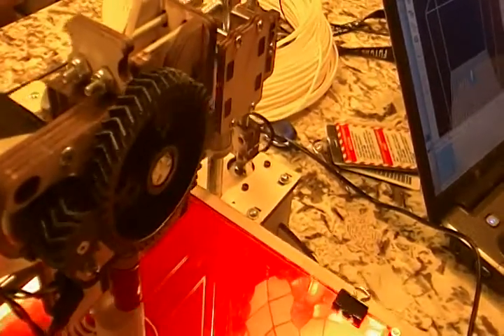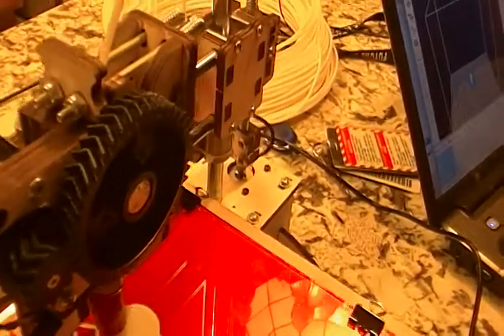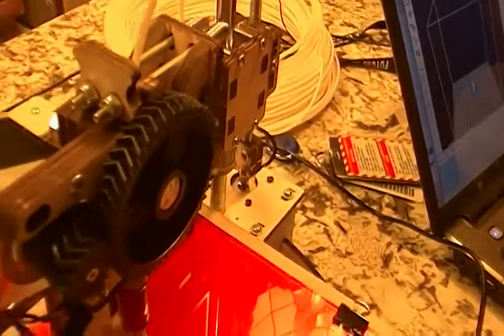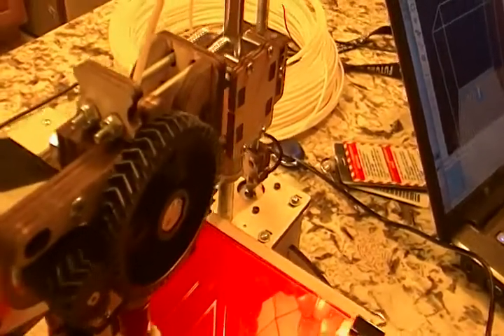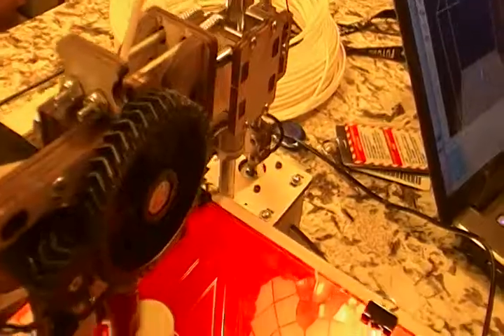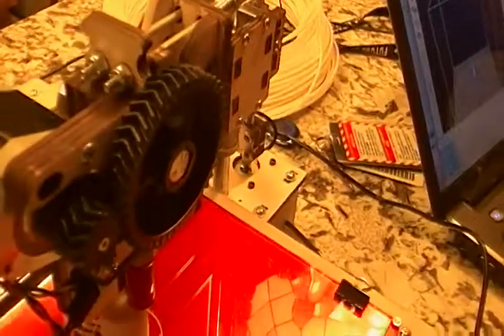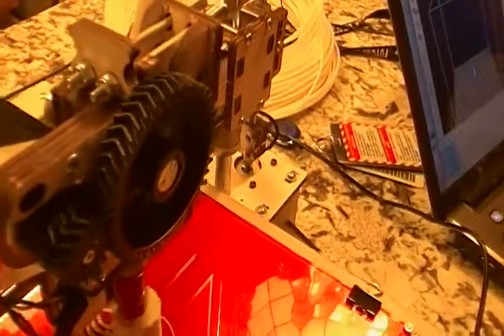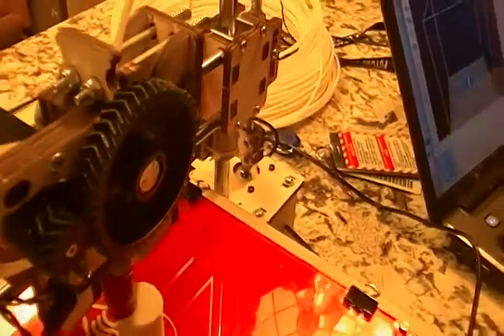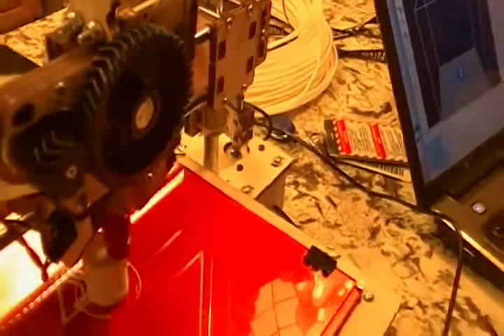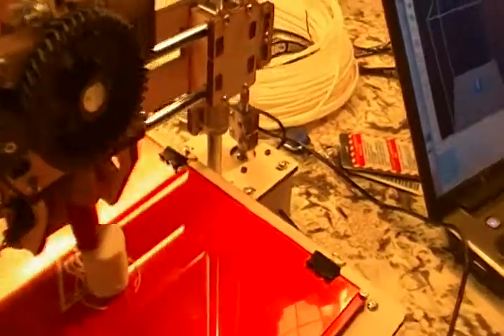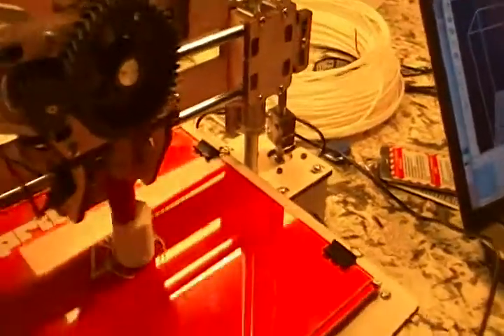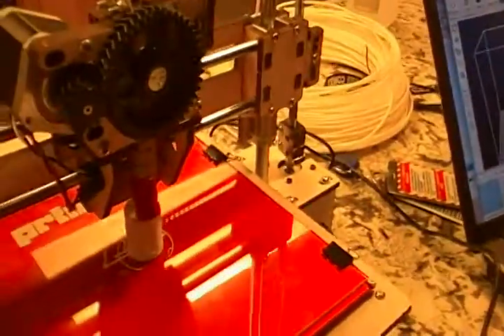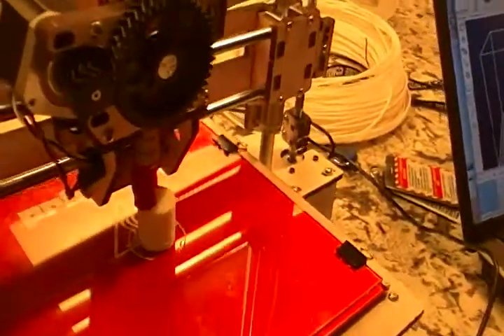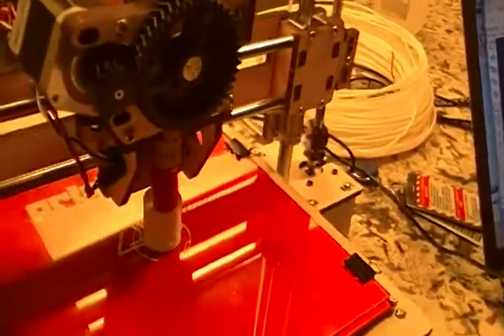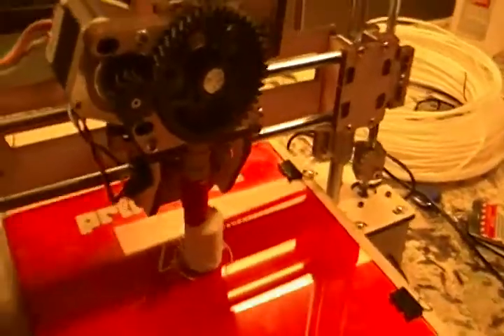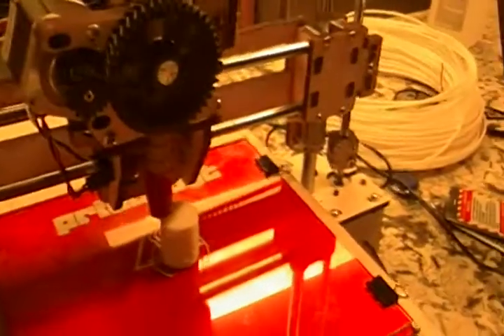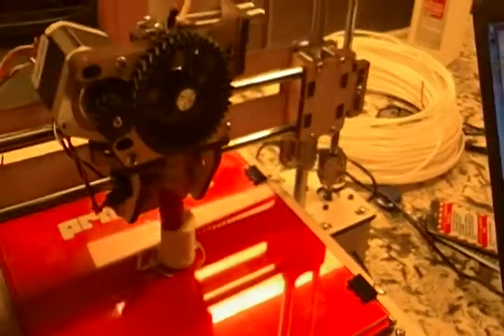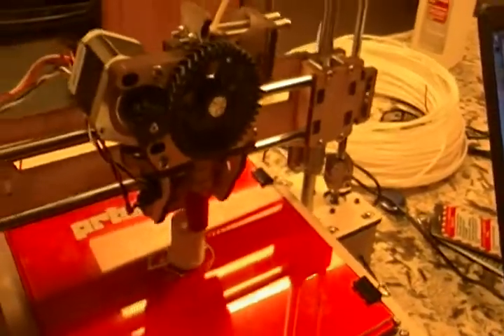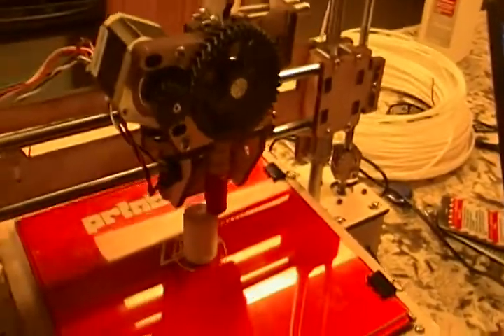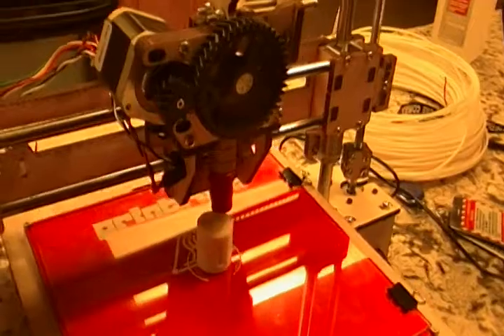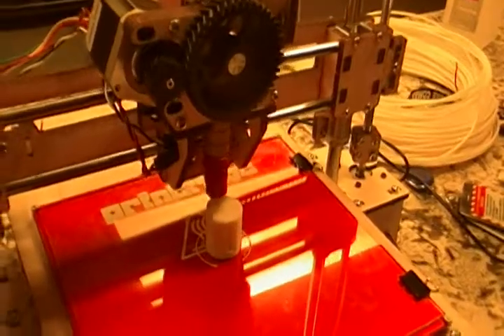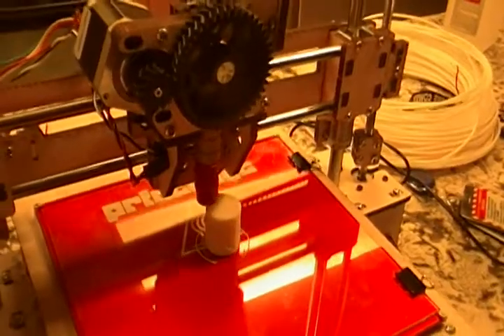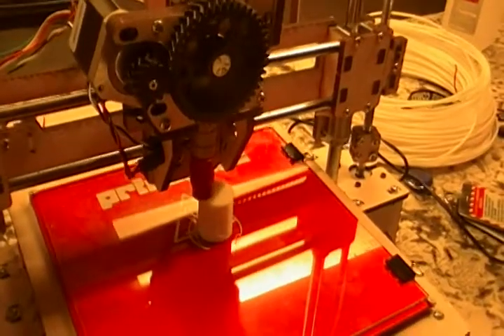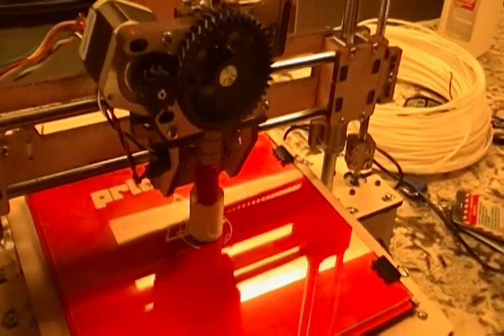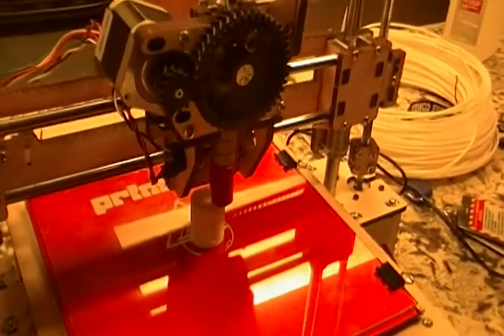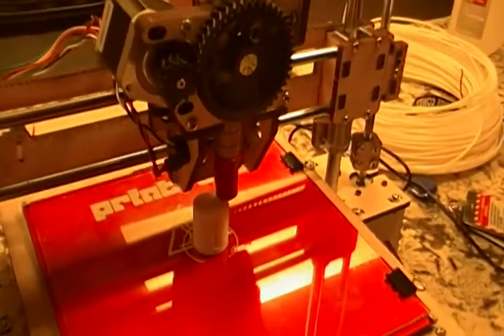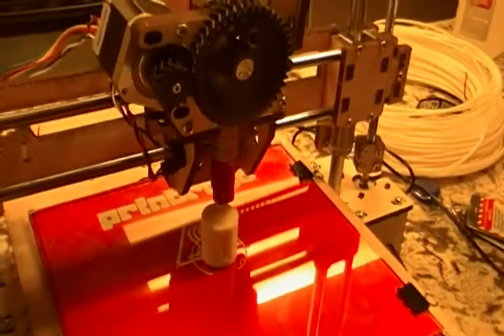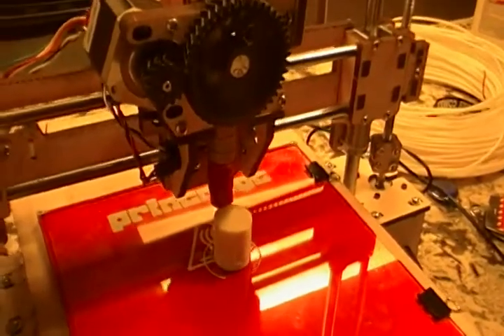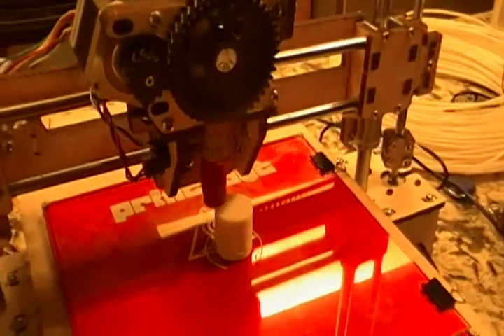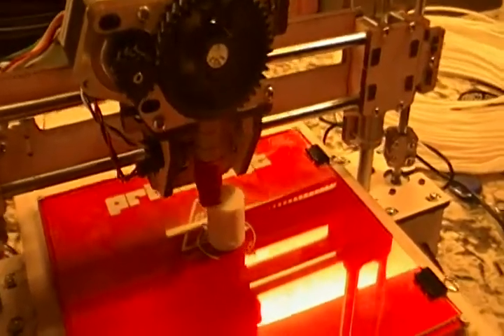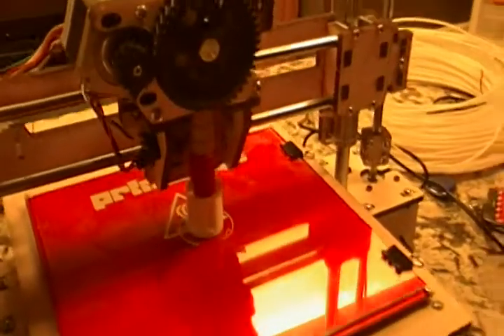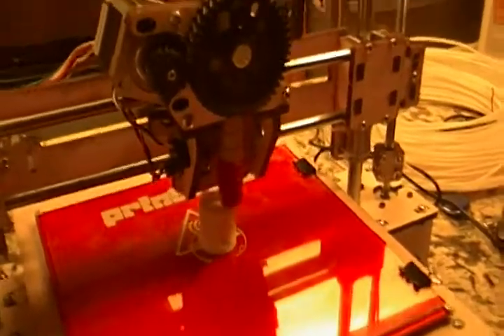Since they're printed parts — printed on another printer, presumably just like this one — the tolerances are not as good. But a lot of people print spur gears and that's something I'm probably going to do as well.